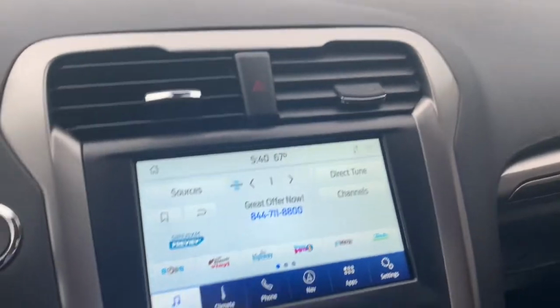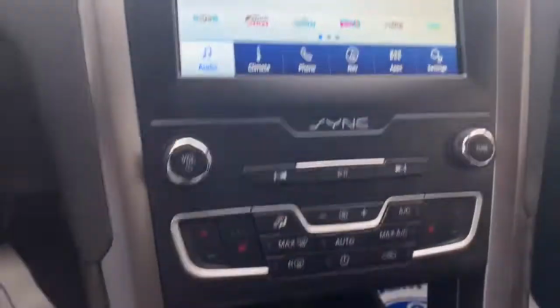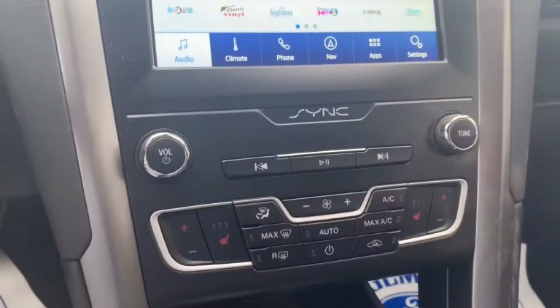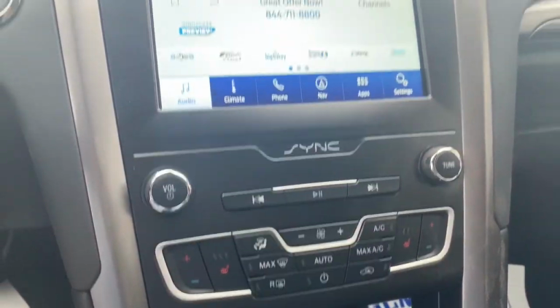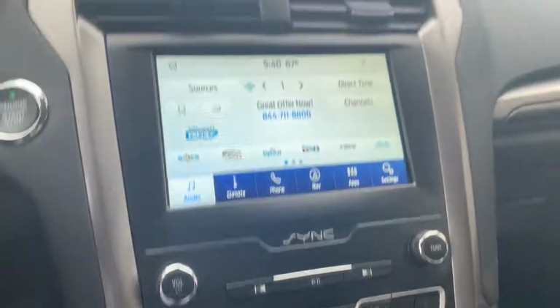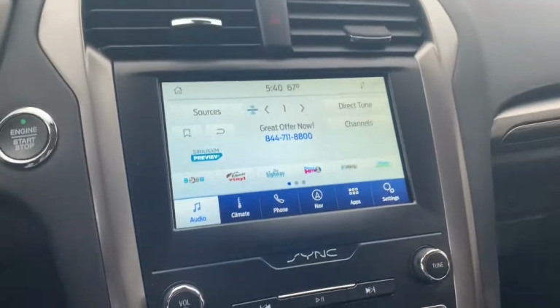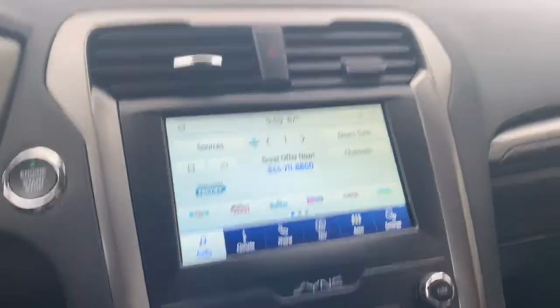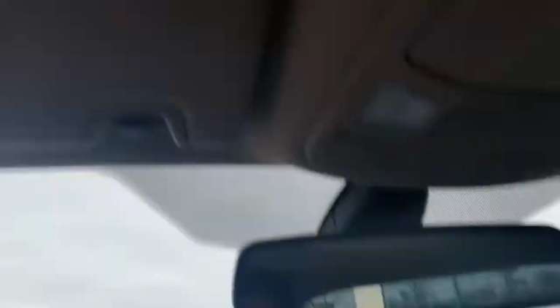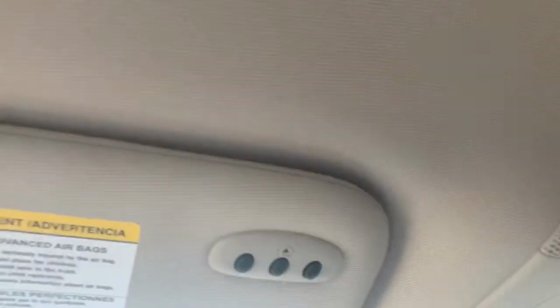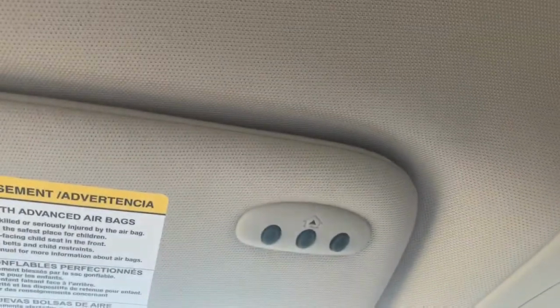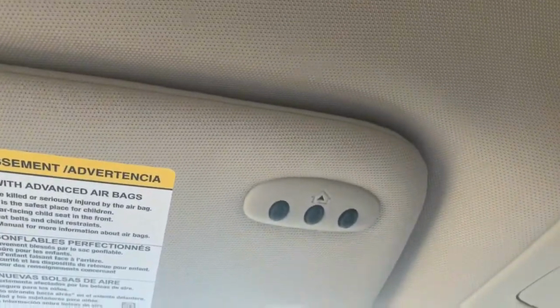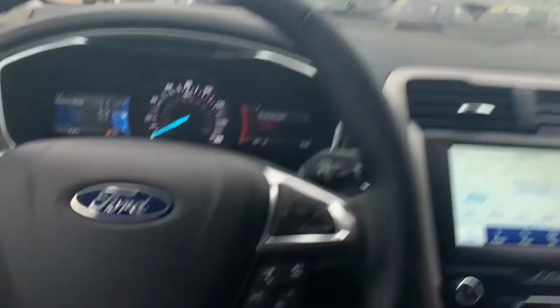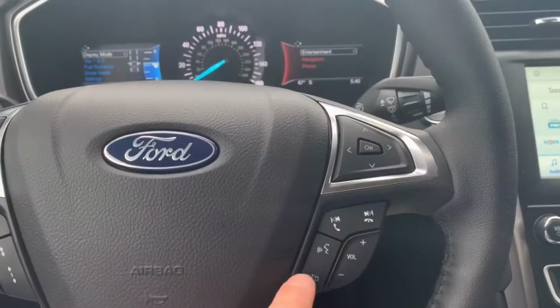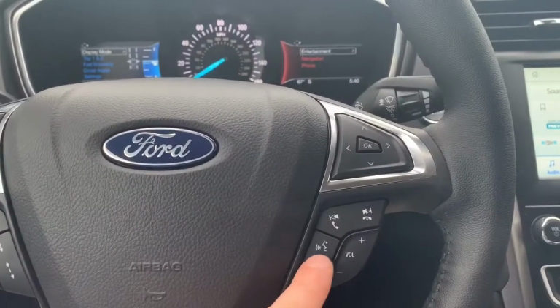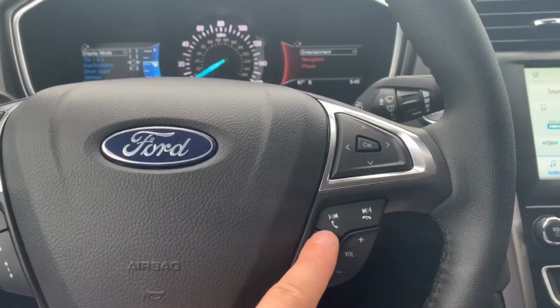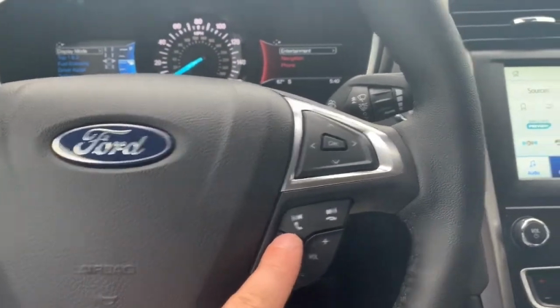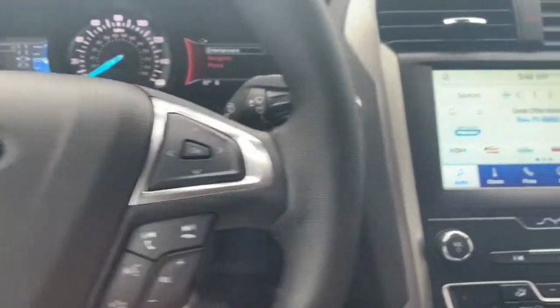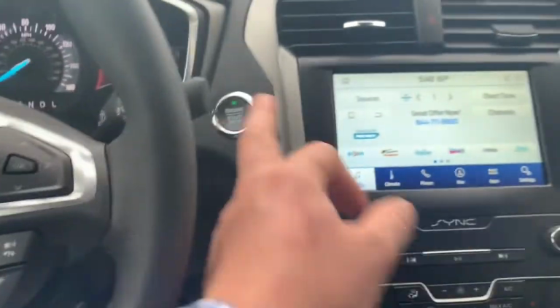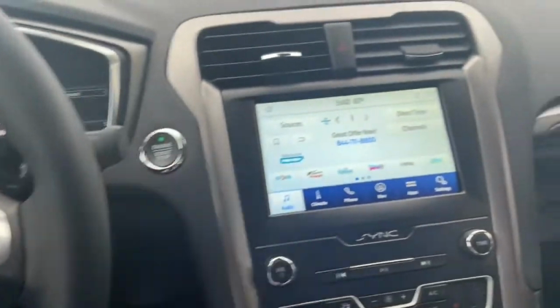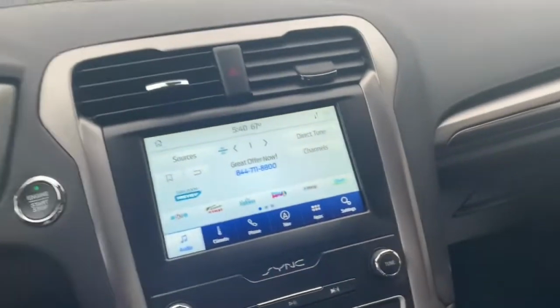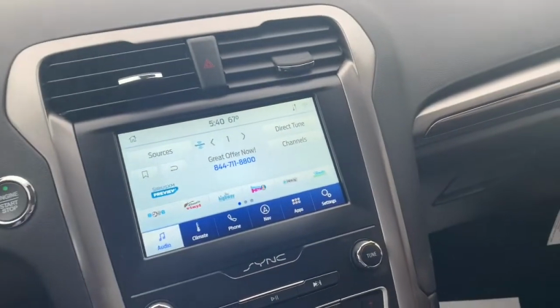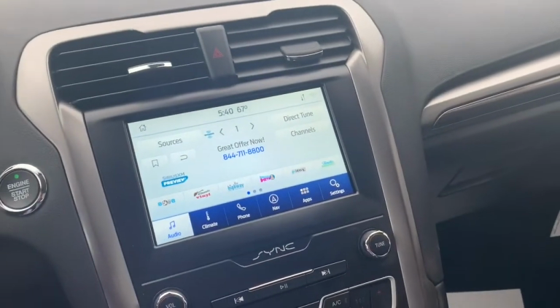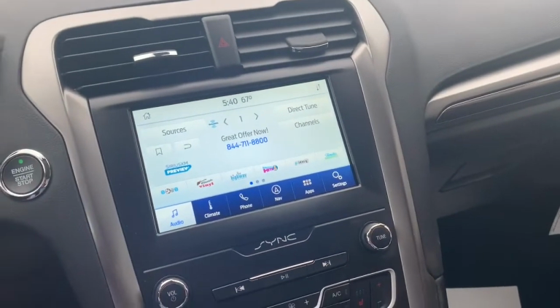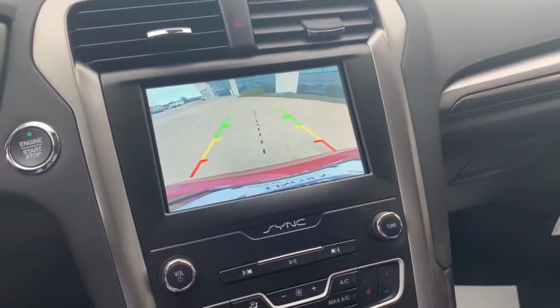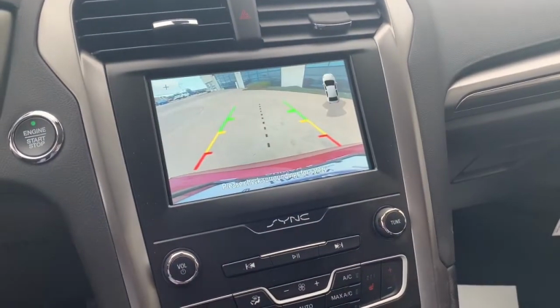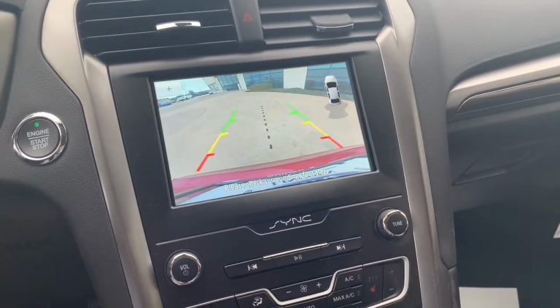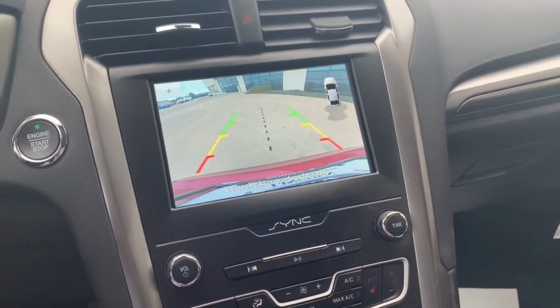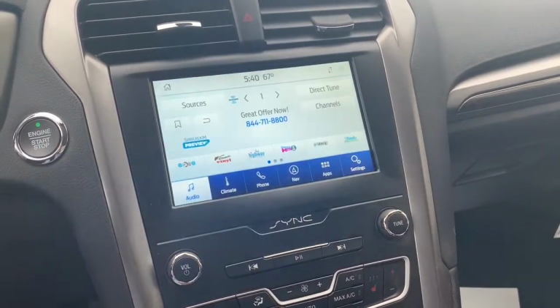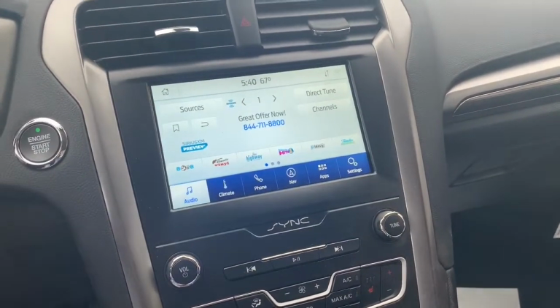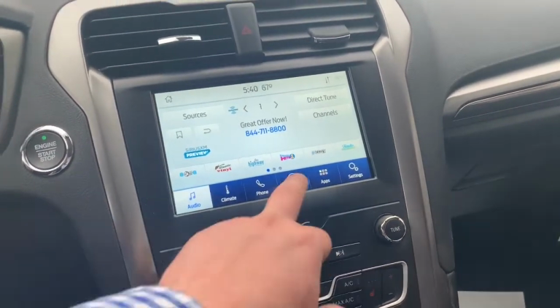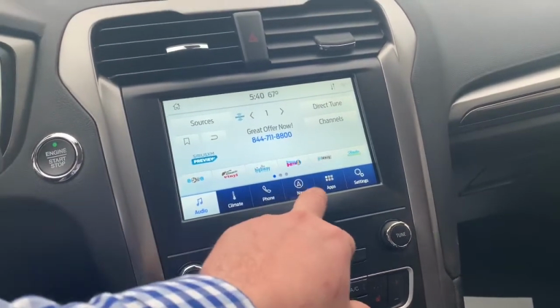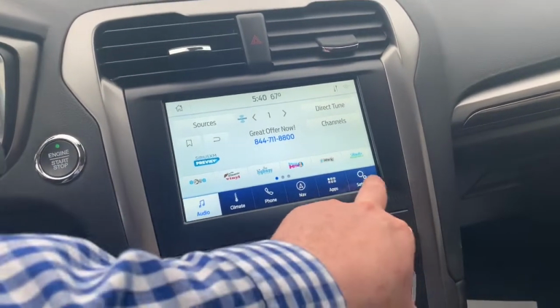Navigation, heated seats, dual climate control, and a memory garage door opener. Voice command button and push button start. Nice backup camera and navigation on the screen.